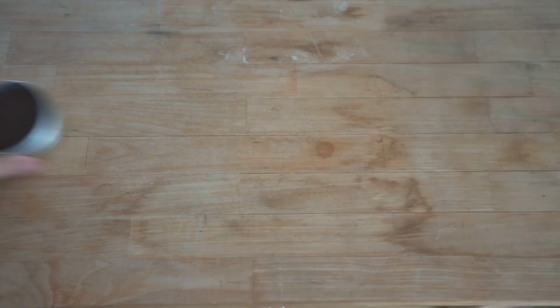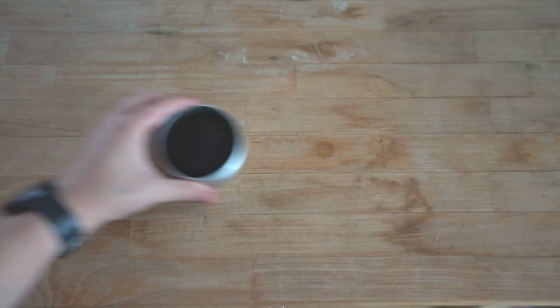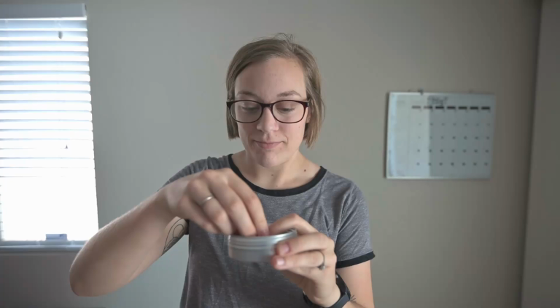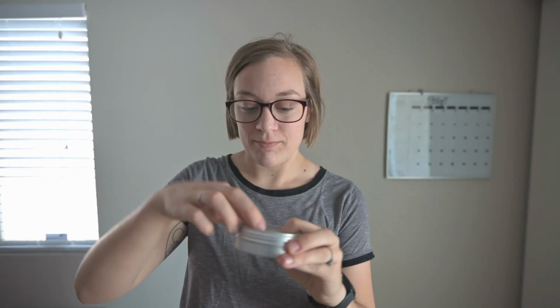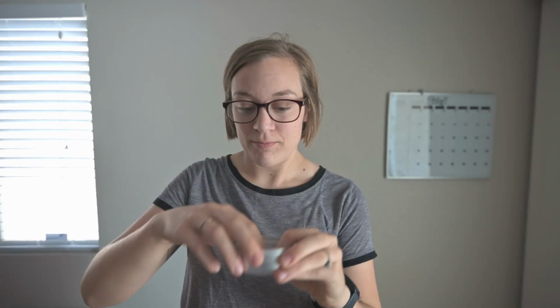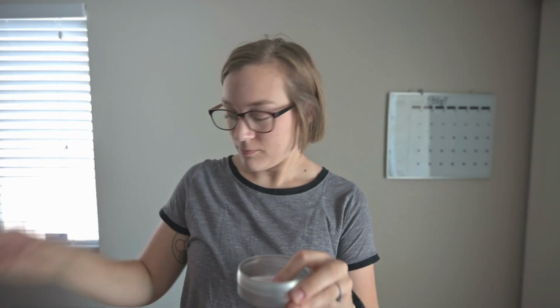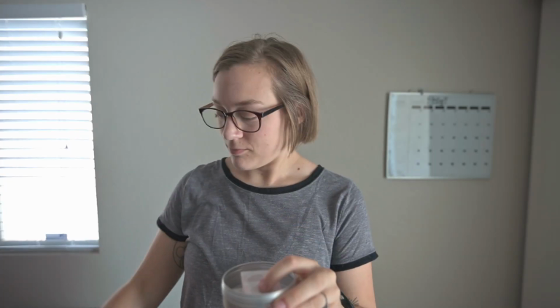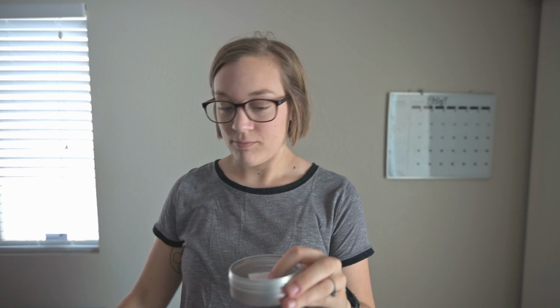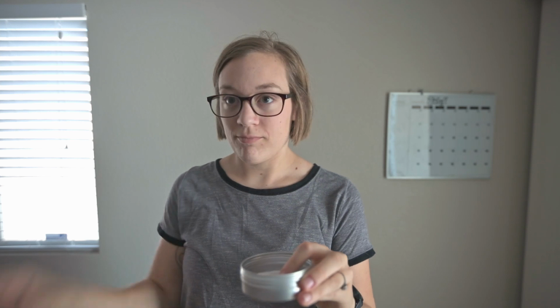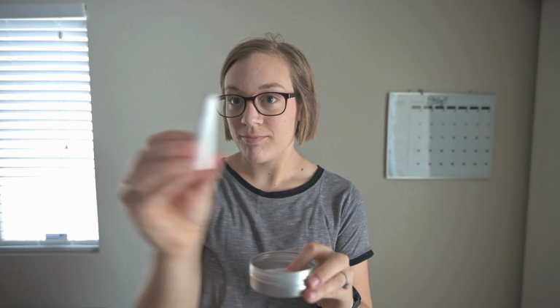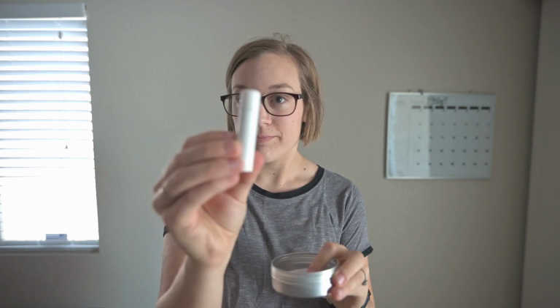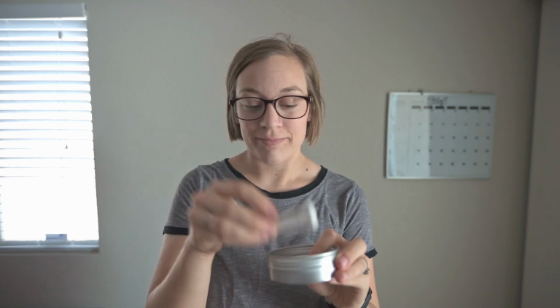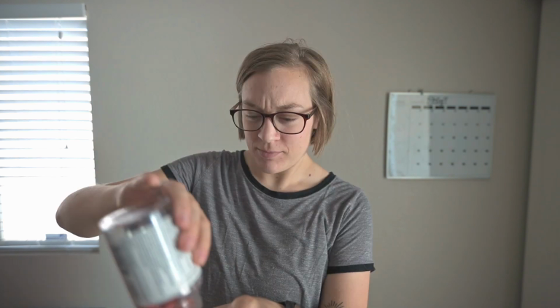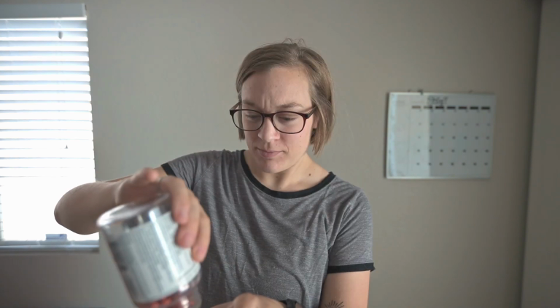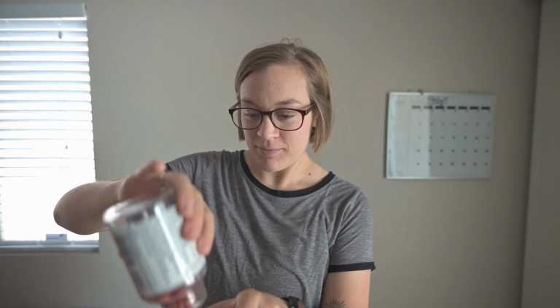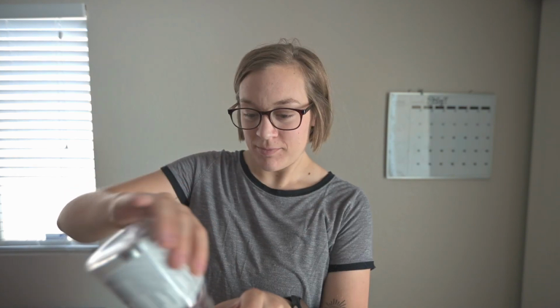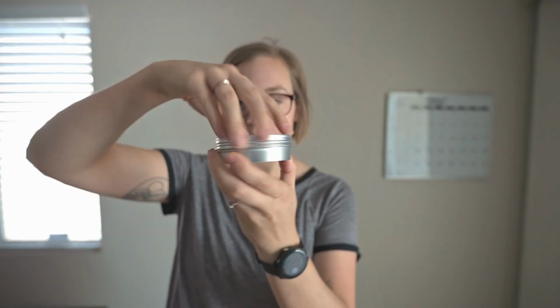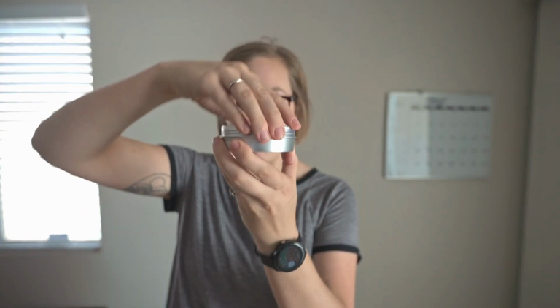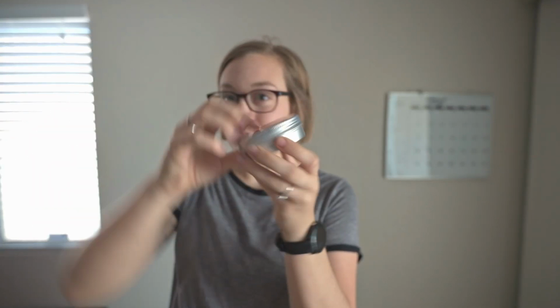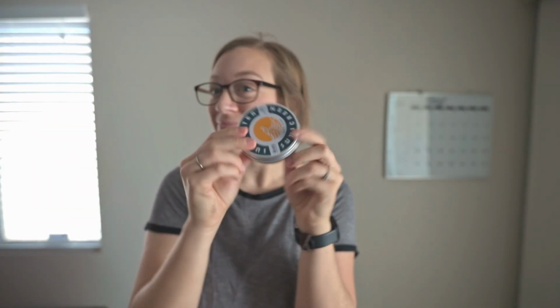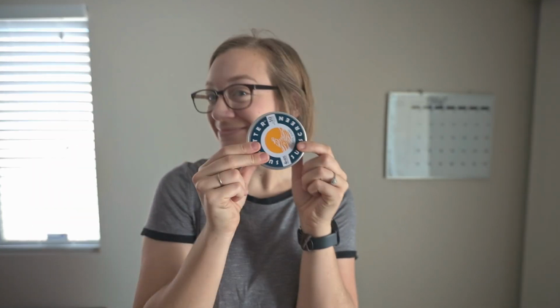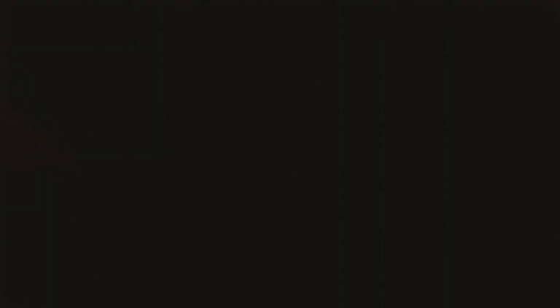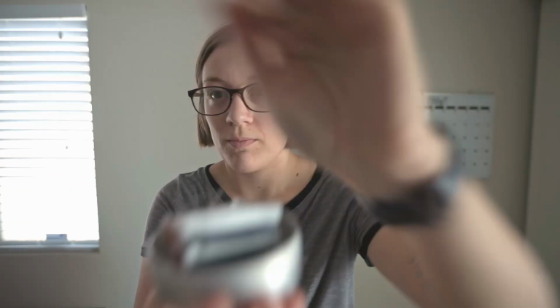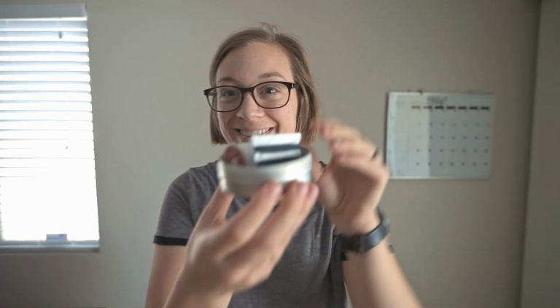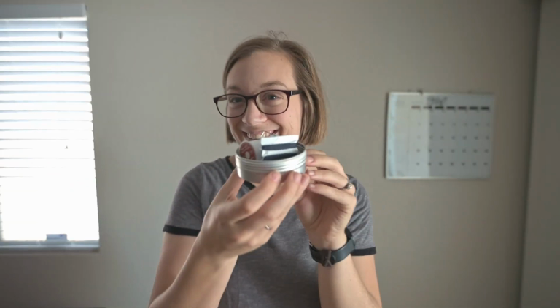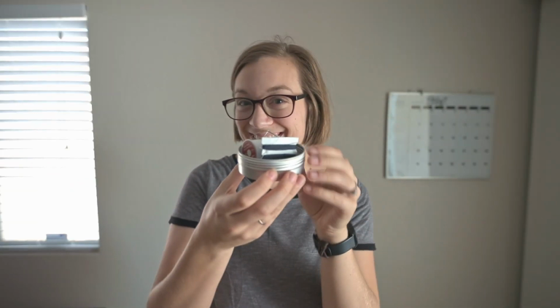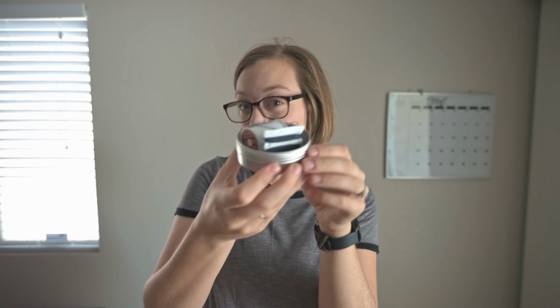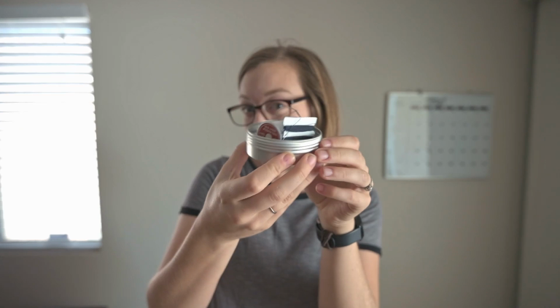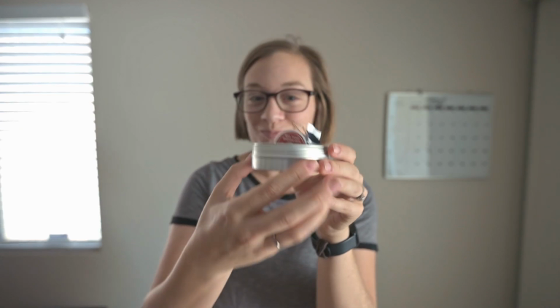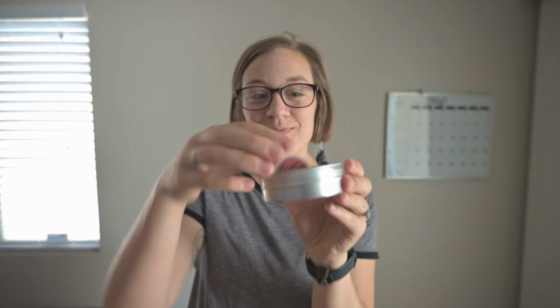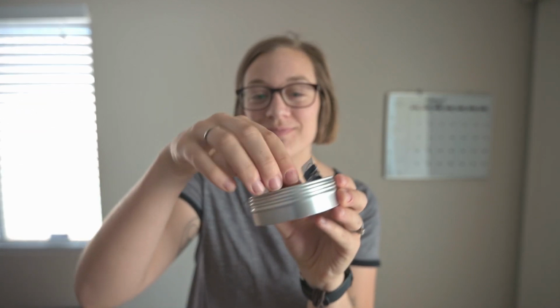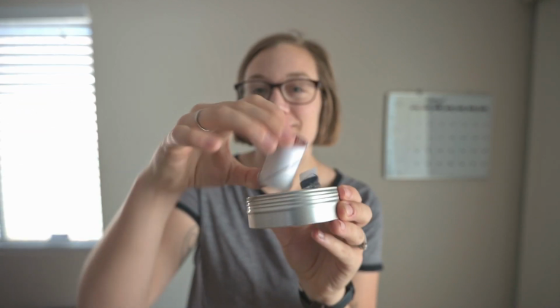They also make great small med kits or pill containers, even just to throw in your bag, your purse, whatever, and even a to-go sewing kit. You never know when you might want to repair something.